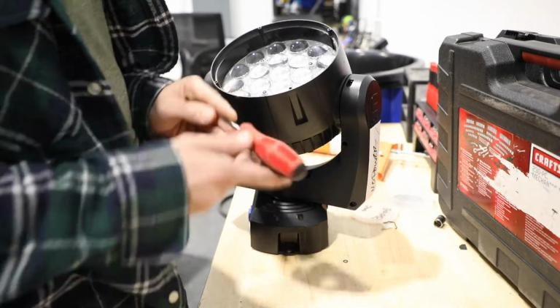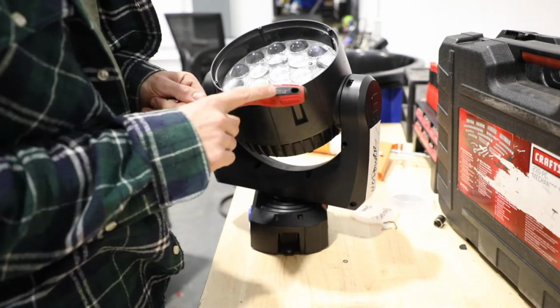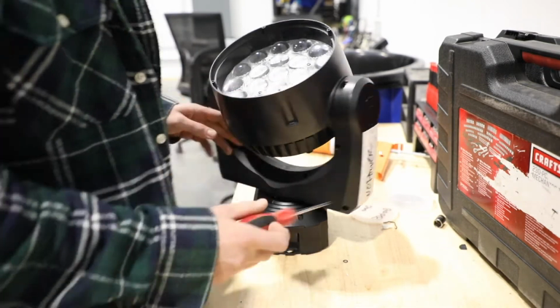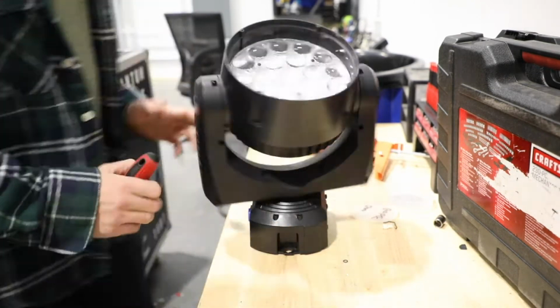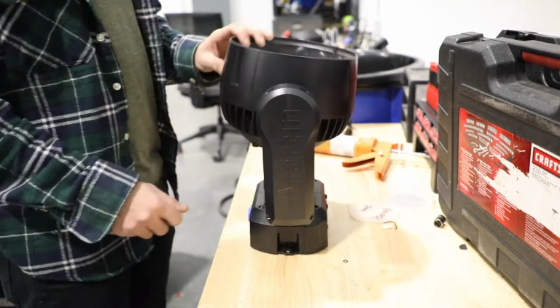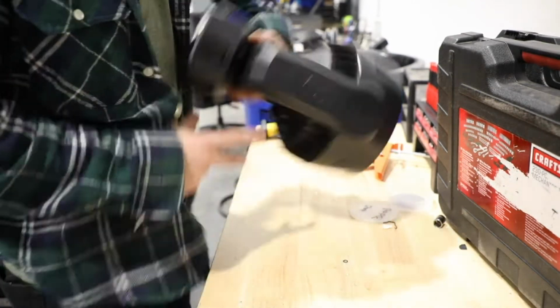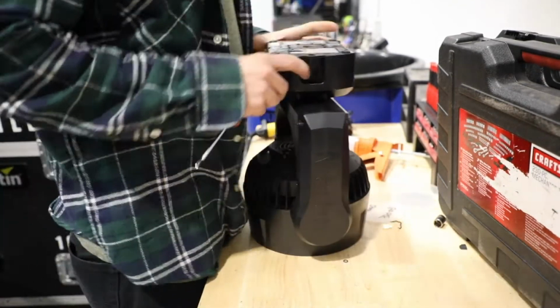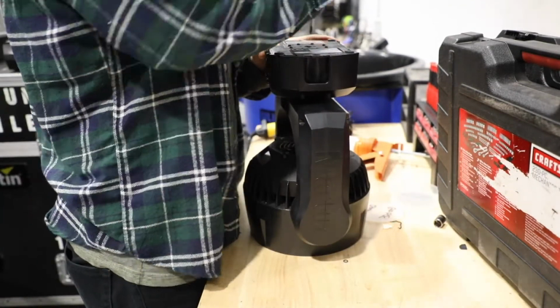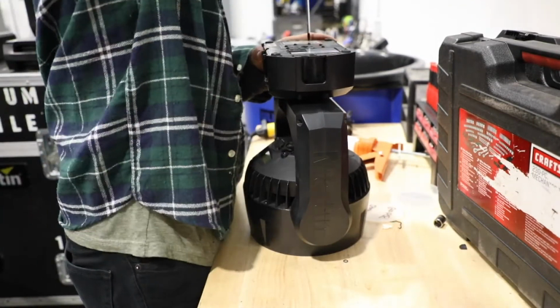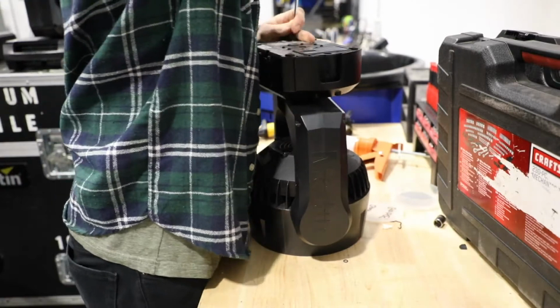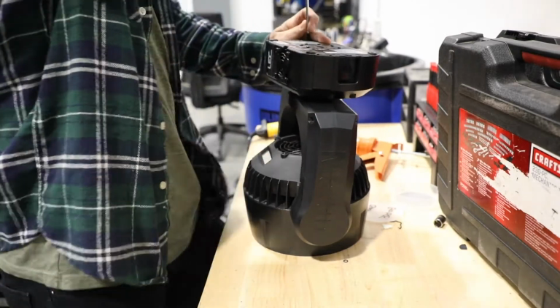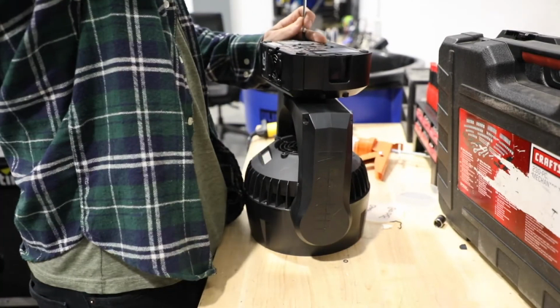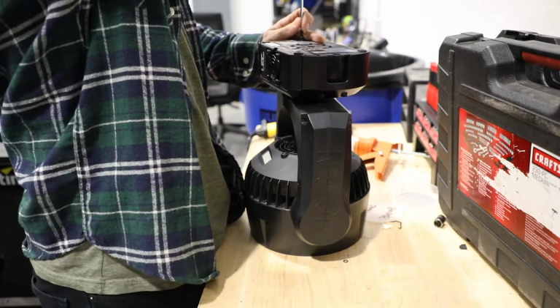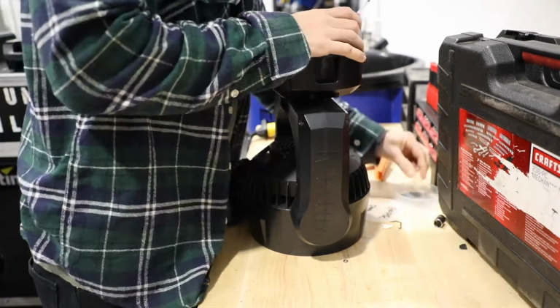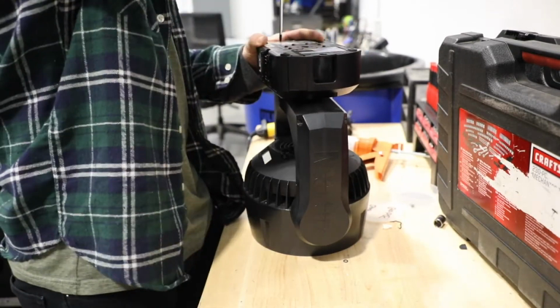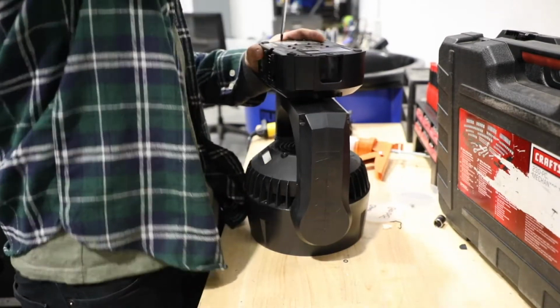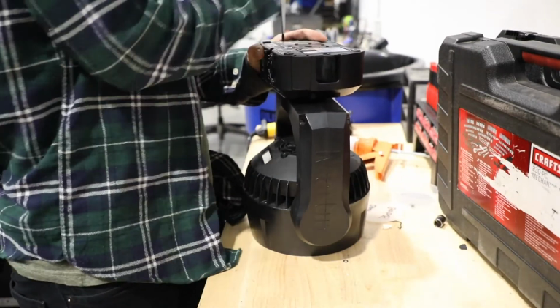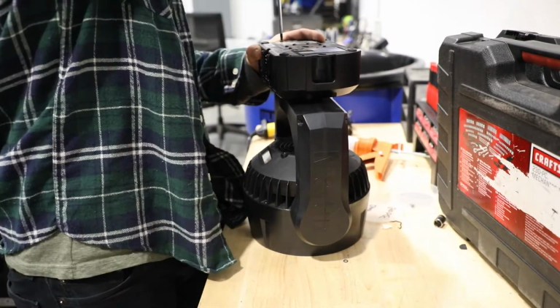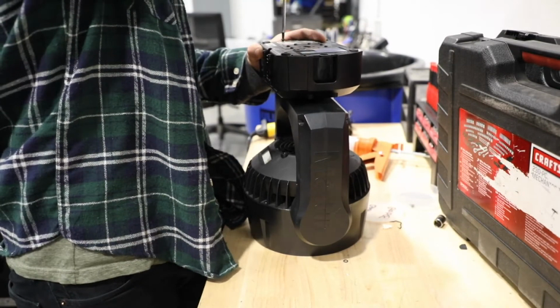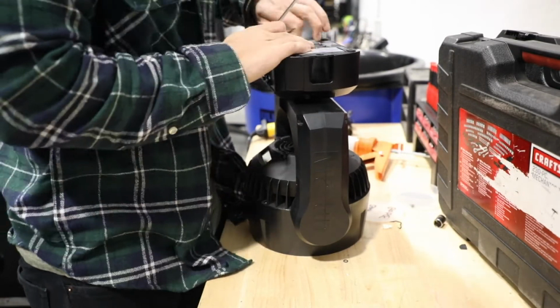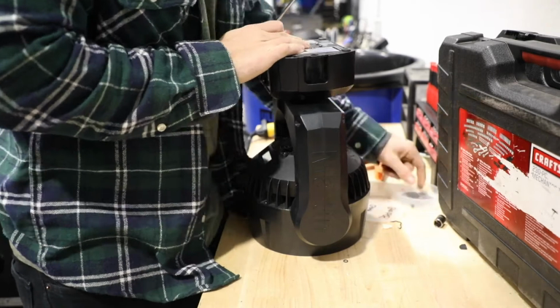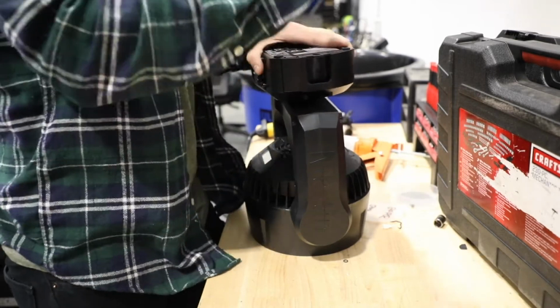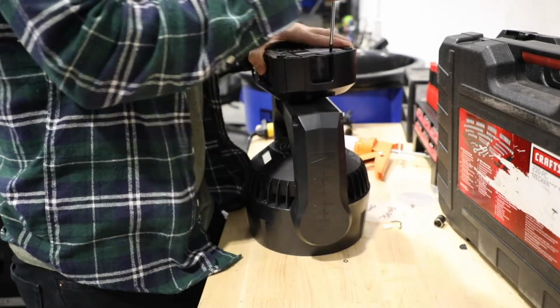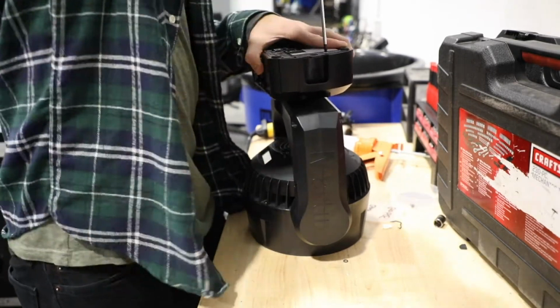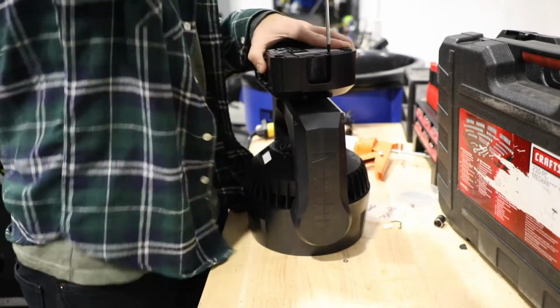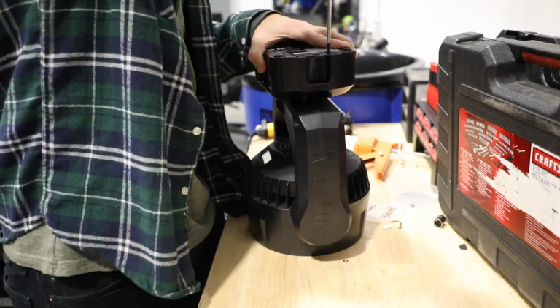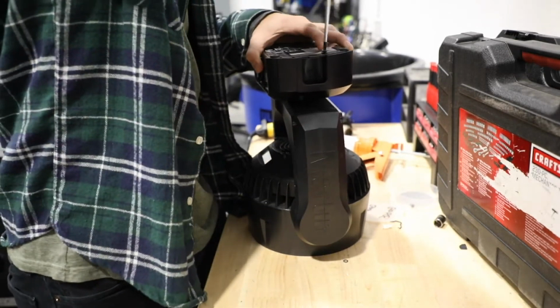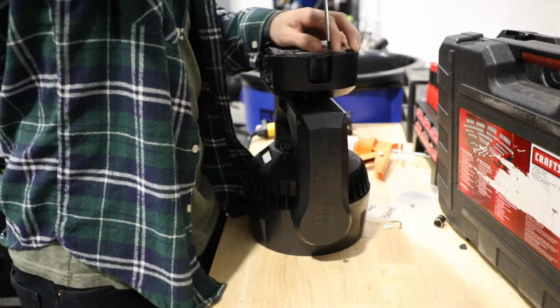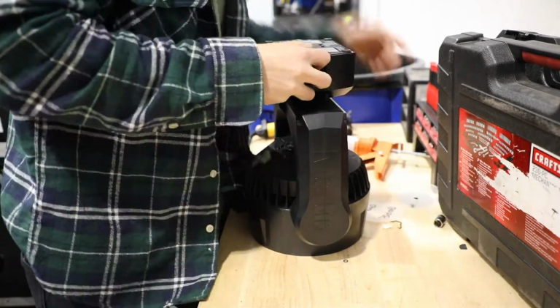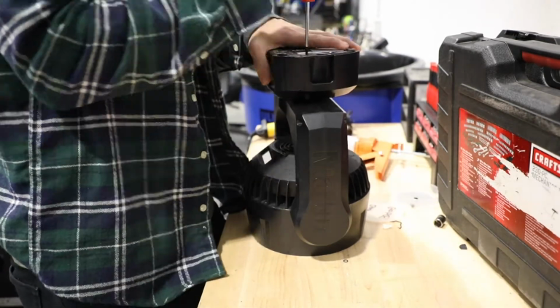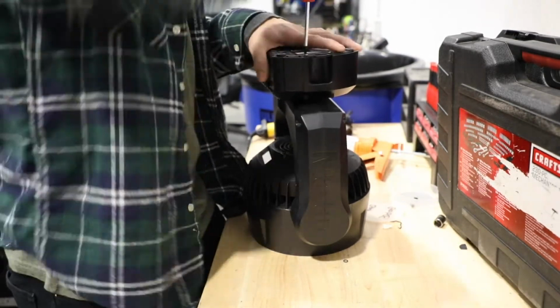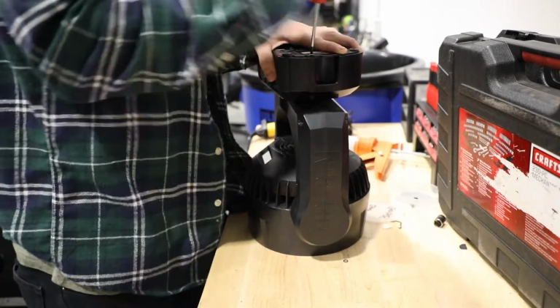So the first thing you're going to need is a T20 driver. There are four screws on the outer edge of the base that hold the upper enclosure covers on. Remove these four screws and then you can gently lift the outside of the upper enclosure covers, pull them outwards, and remove them.